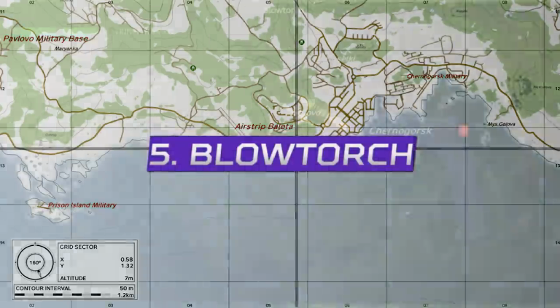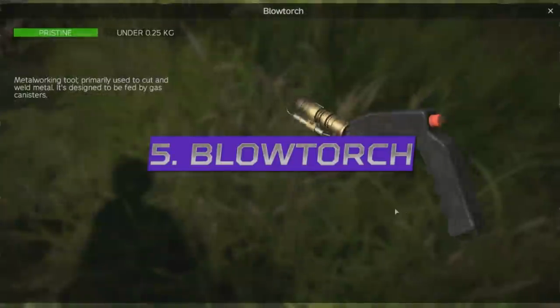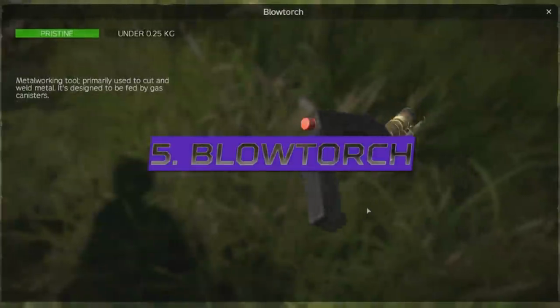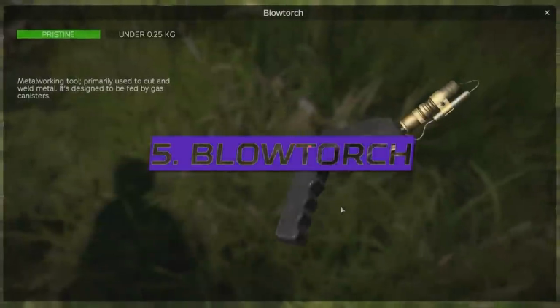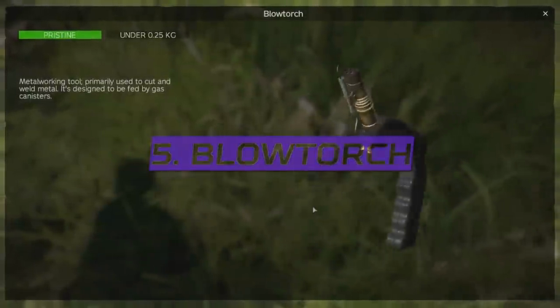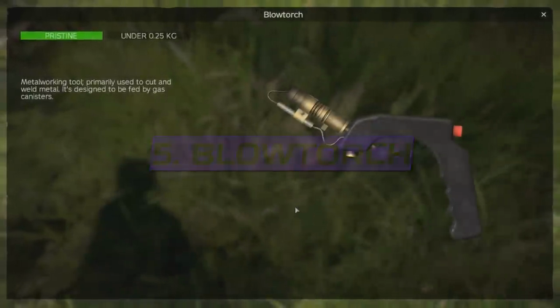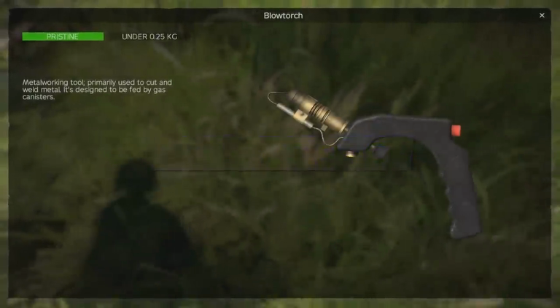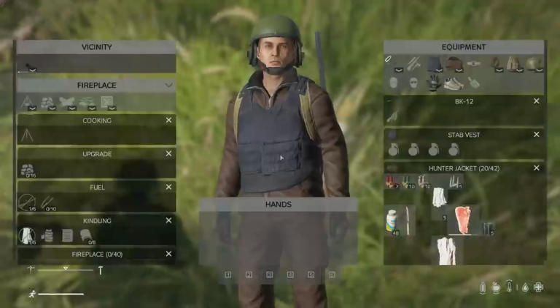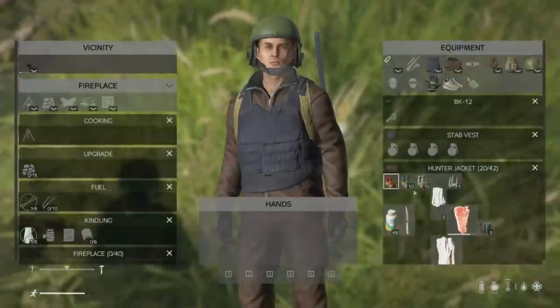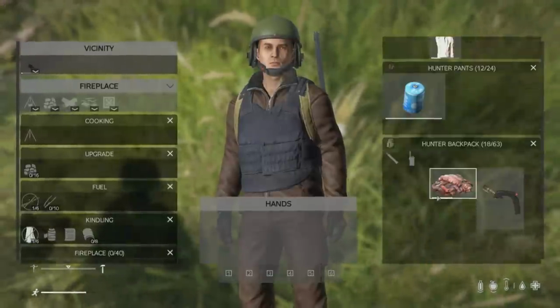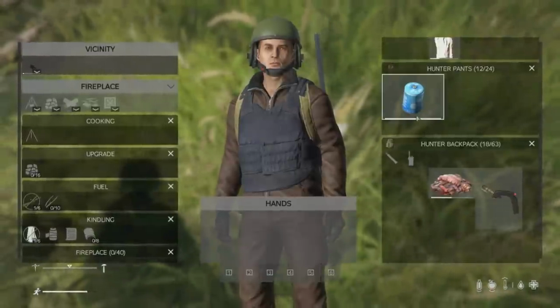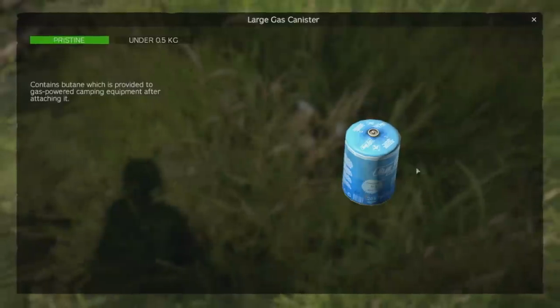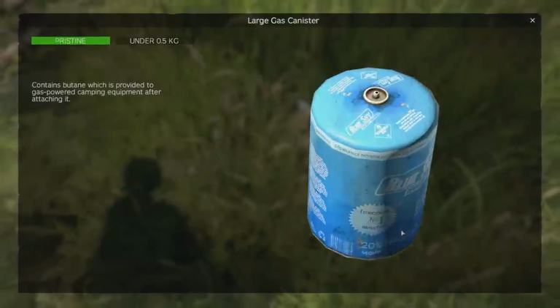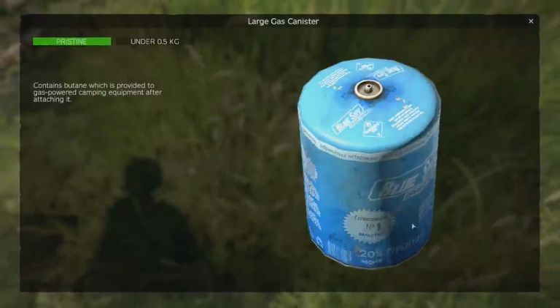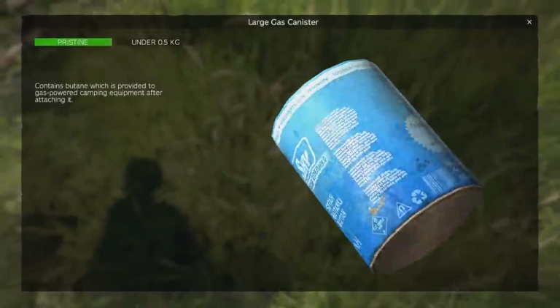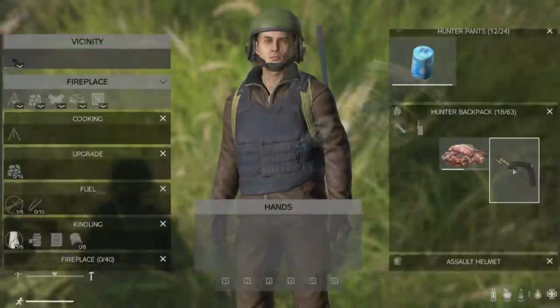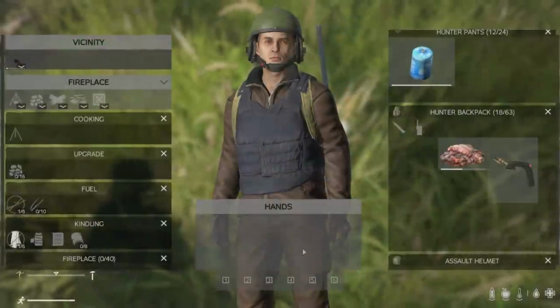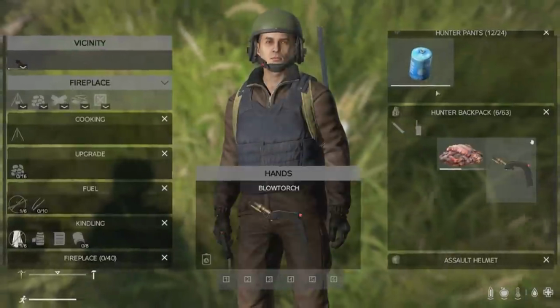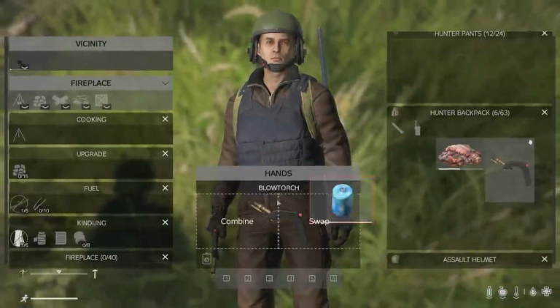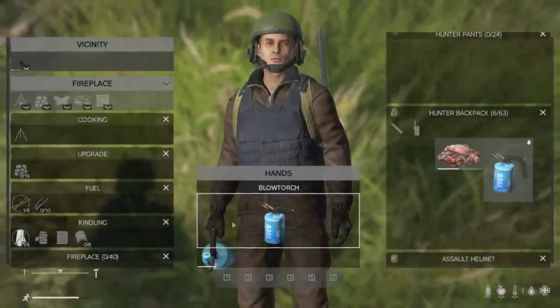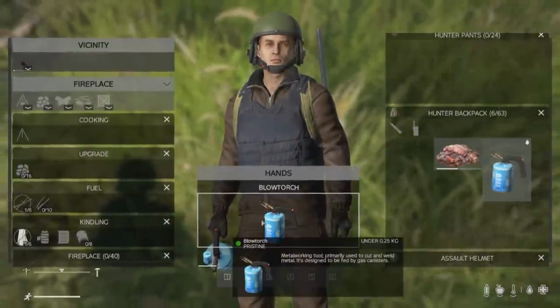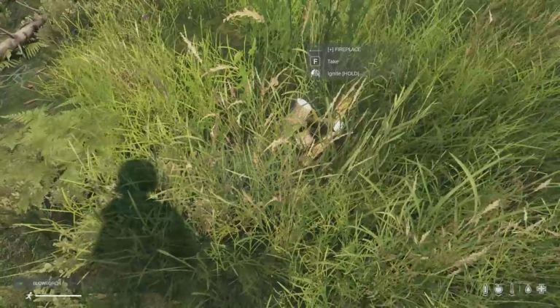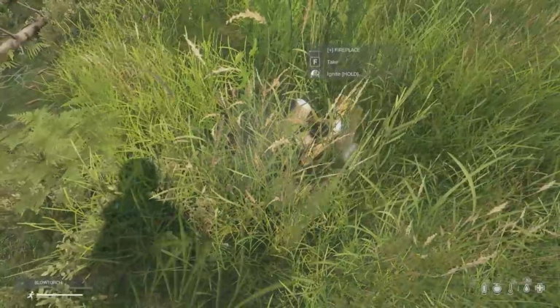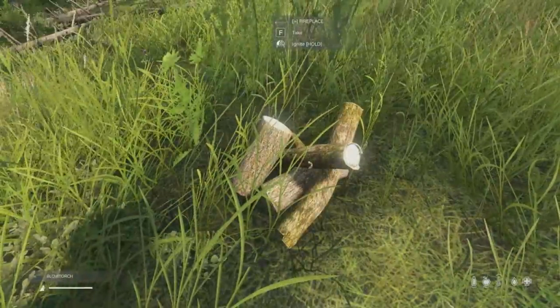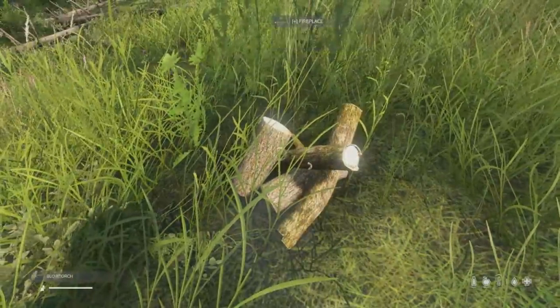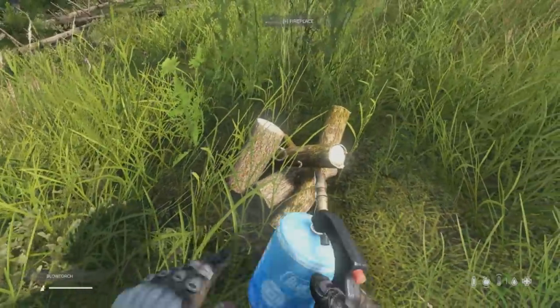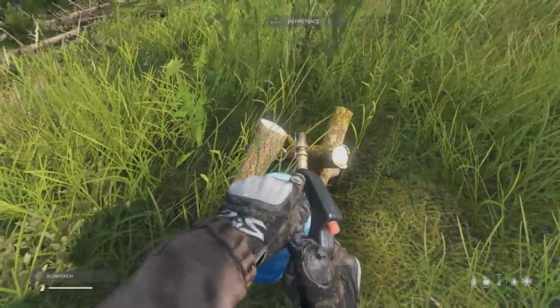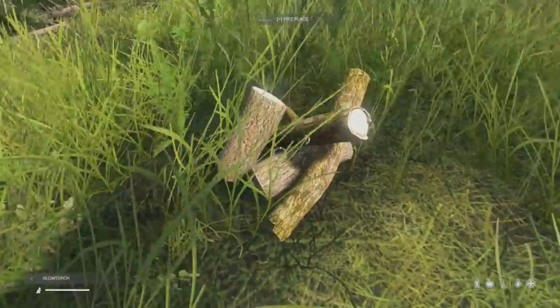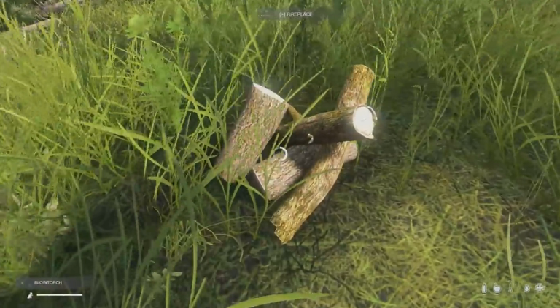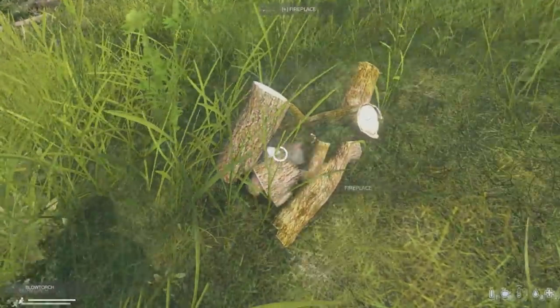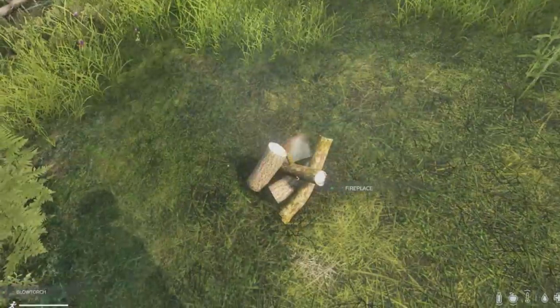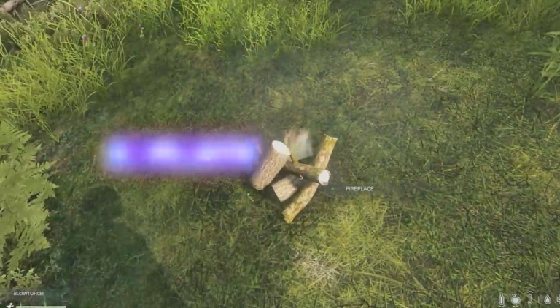The blowtorch spawns in industrial locations and will require any of the three gas canisters to get working, with these gas canisters spawning in villages and hunting locations. The blowtorch works a lot like the lighter, only becoming active when it can actively repair stuff, but it also lights fireplaces.